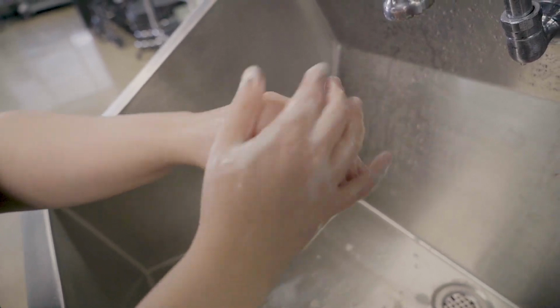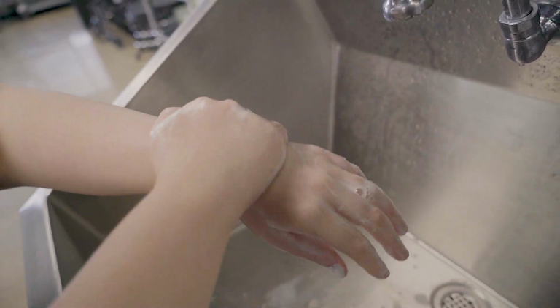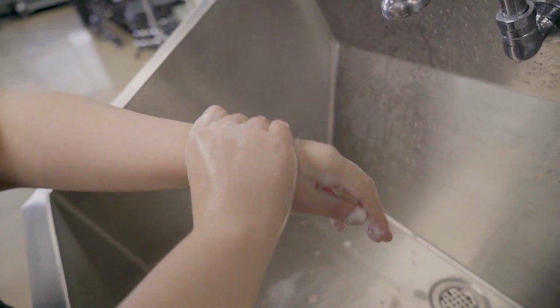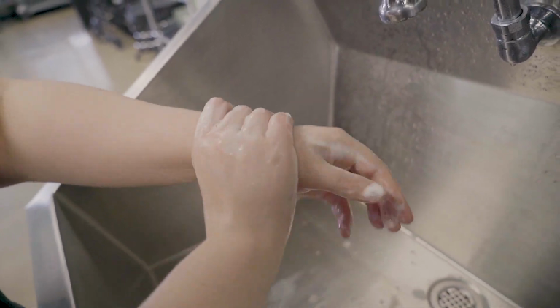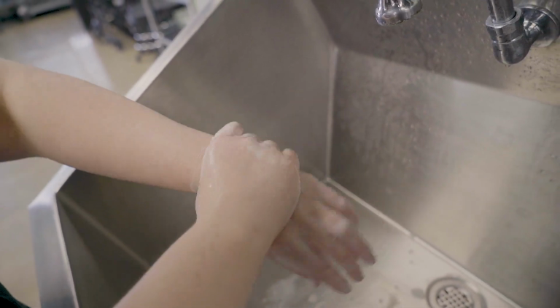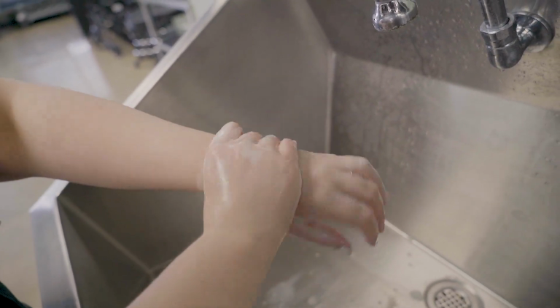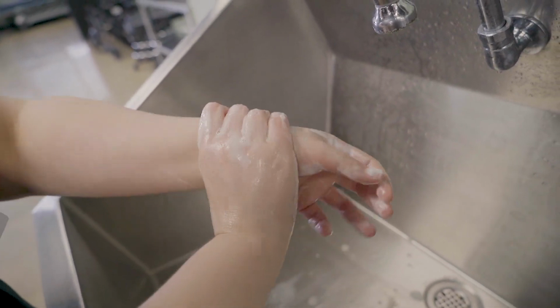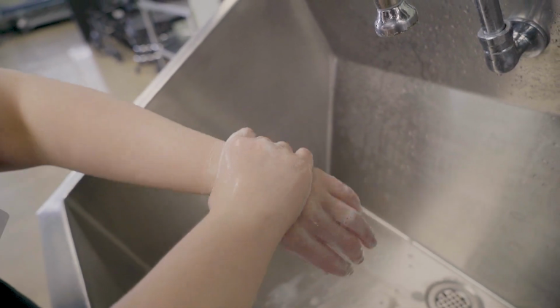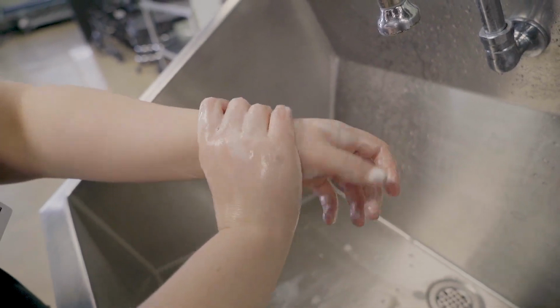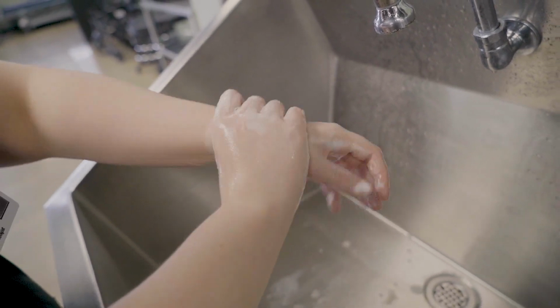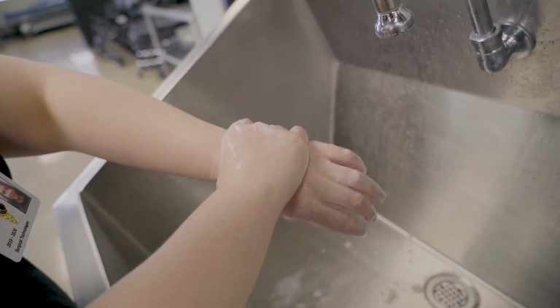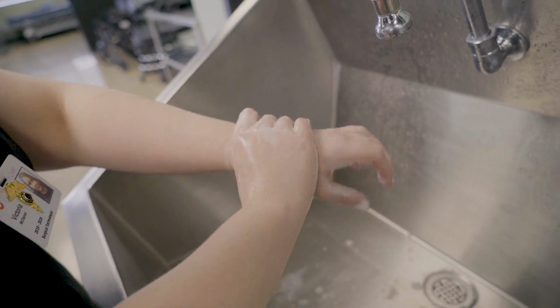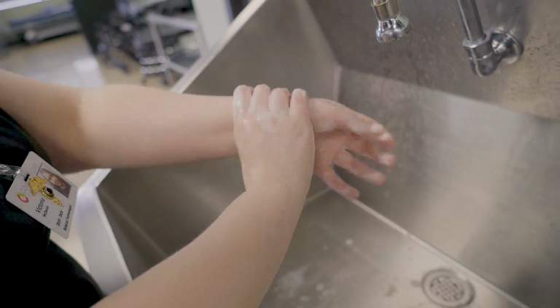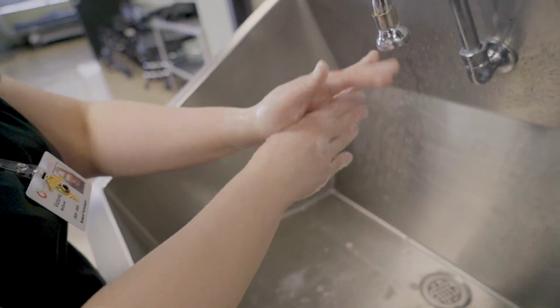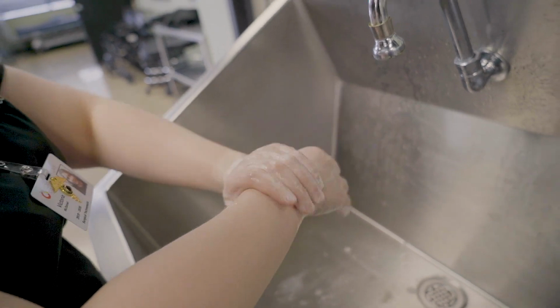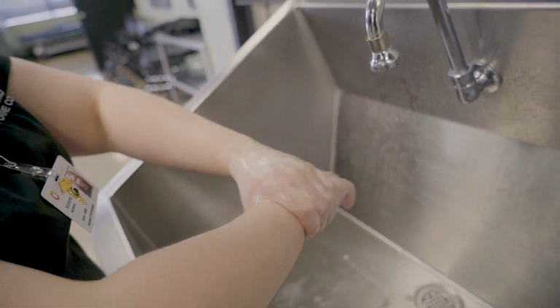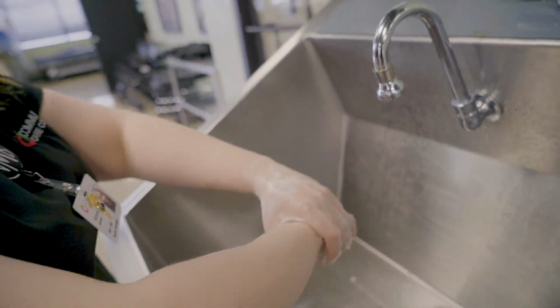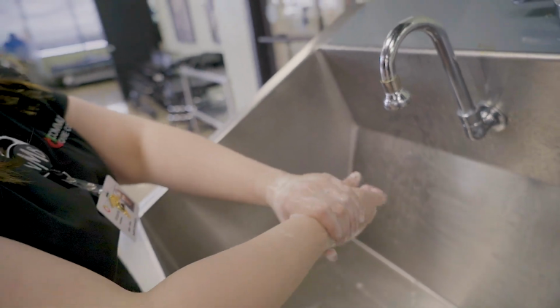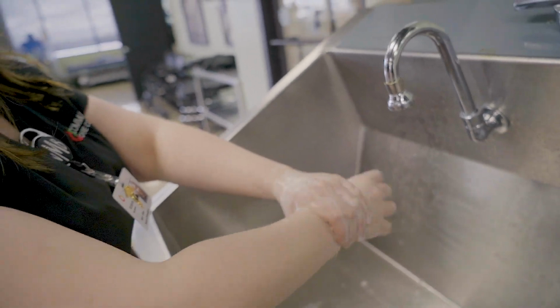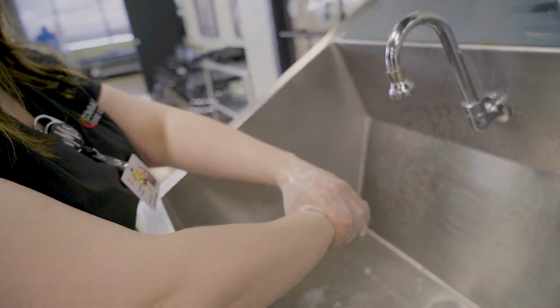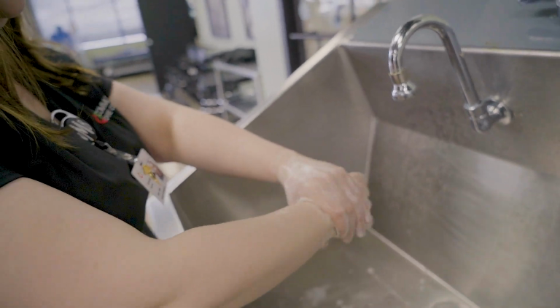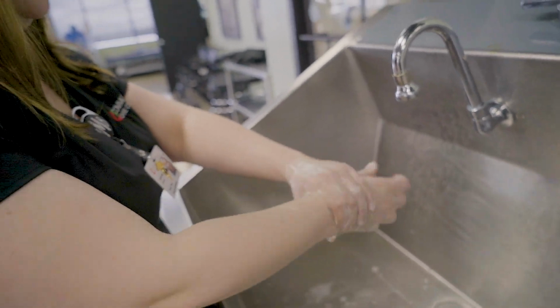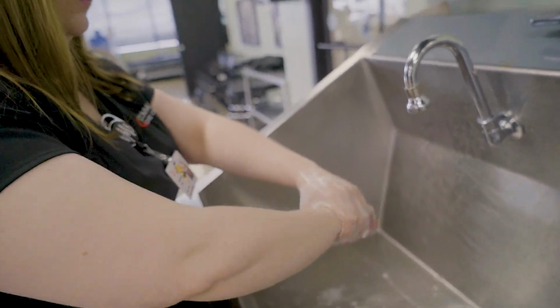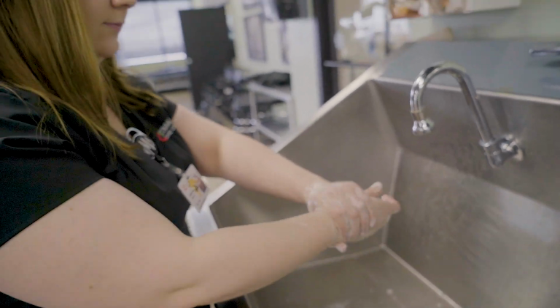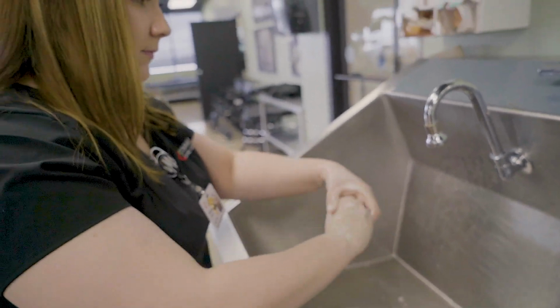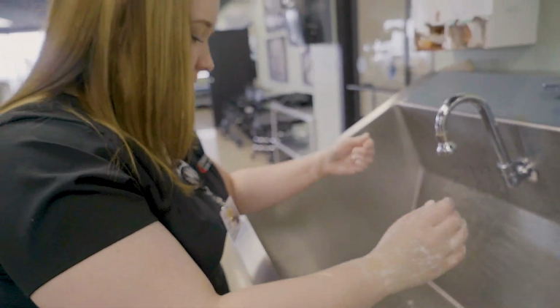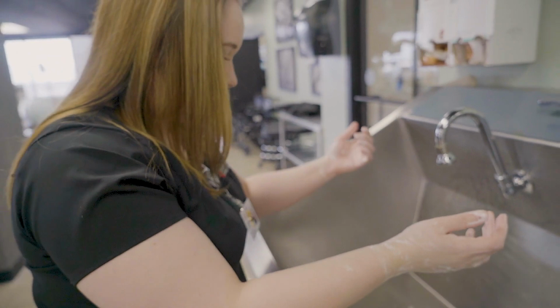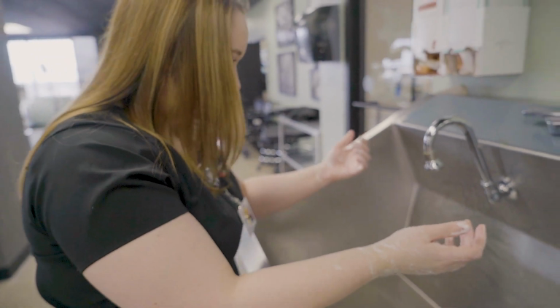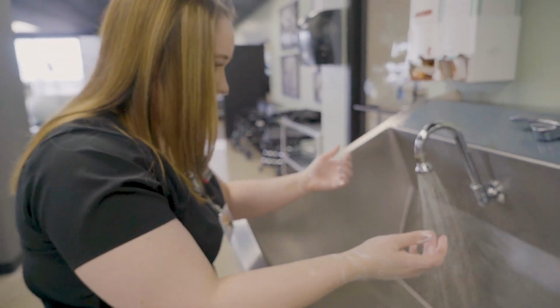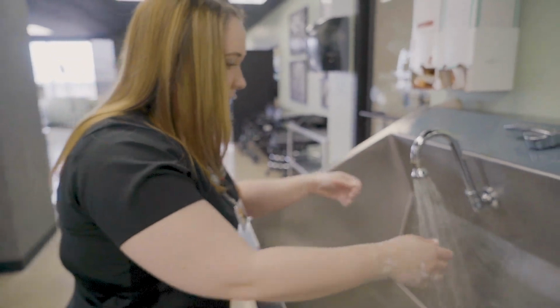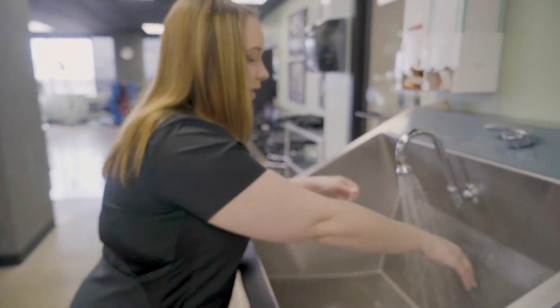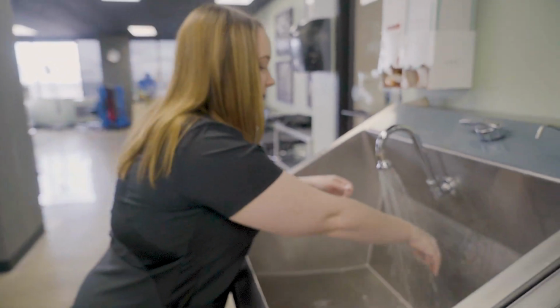Then you're going to do your wrists. And then you're going to rinse your hands.